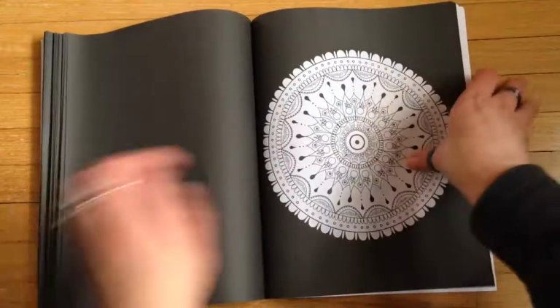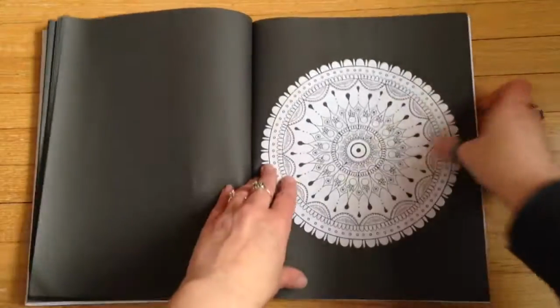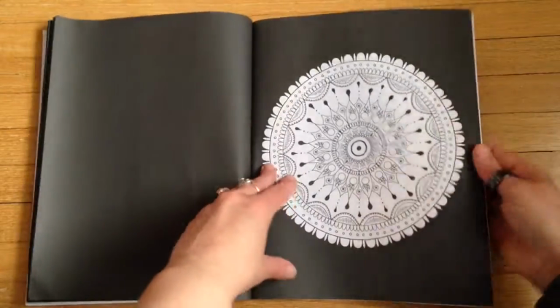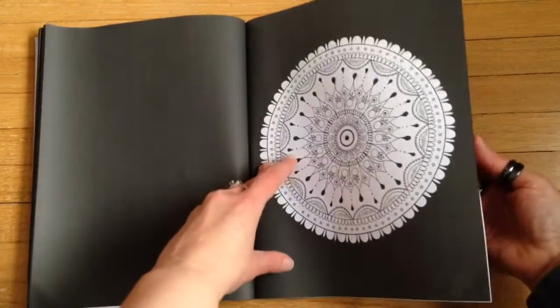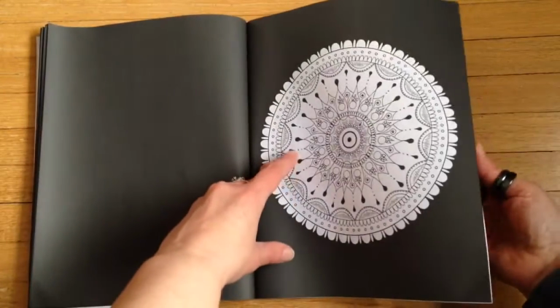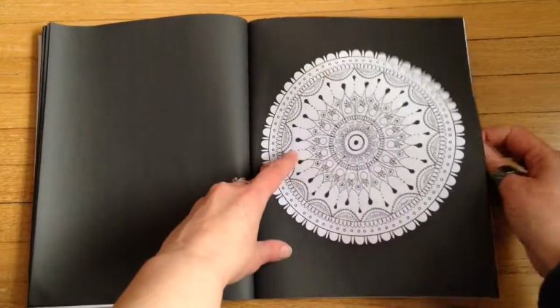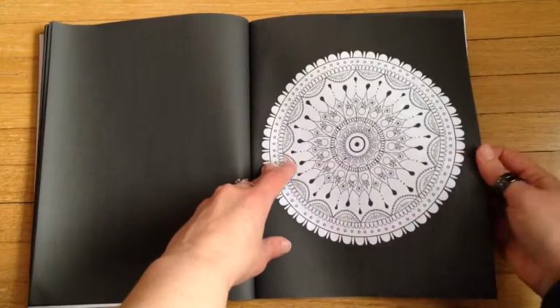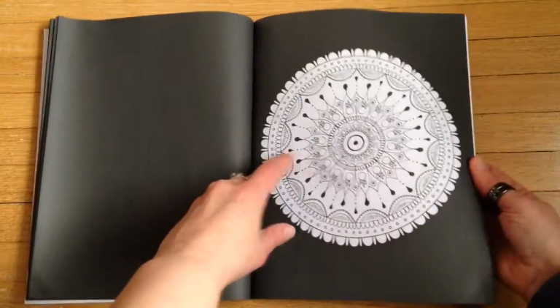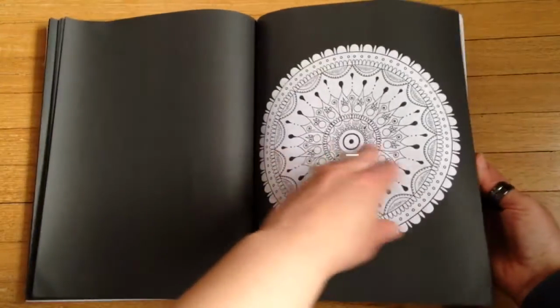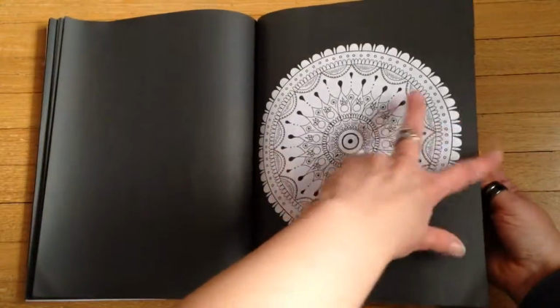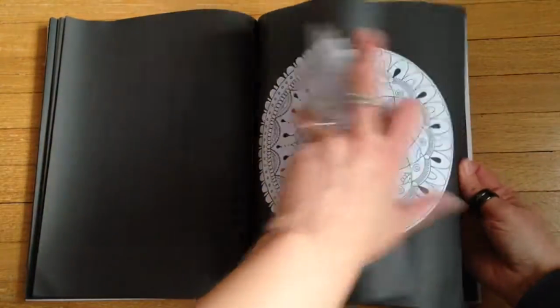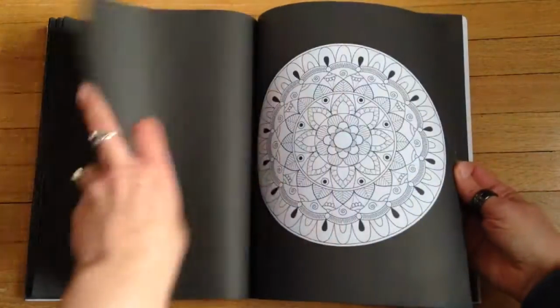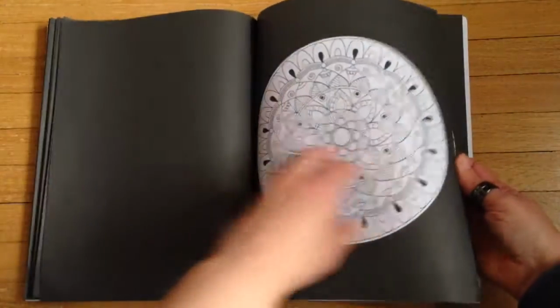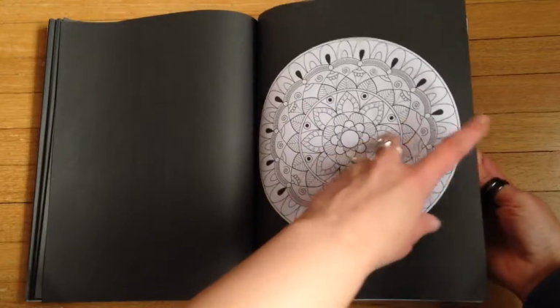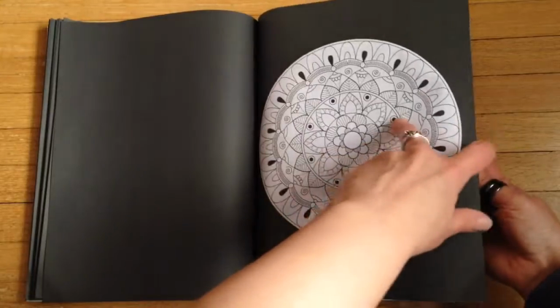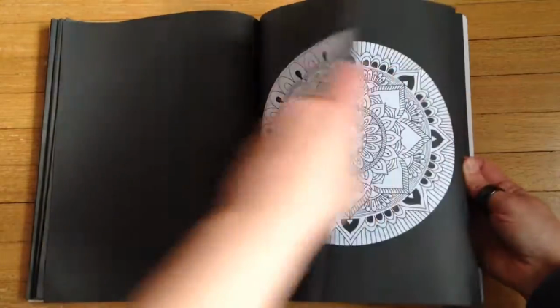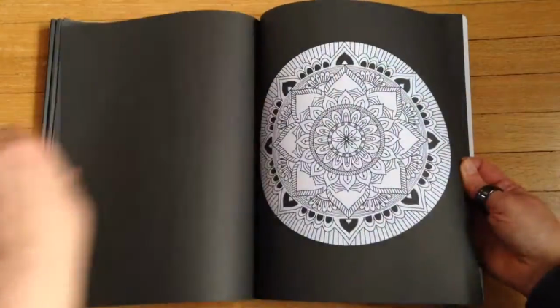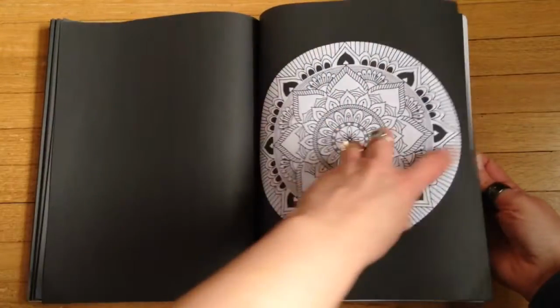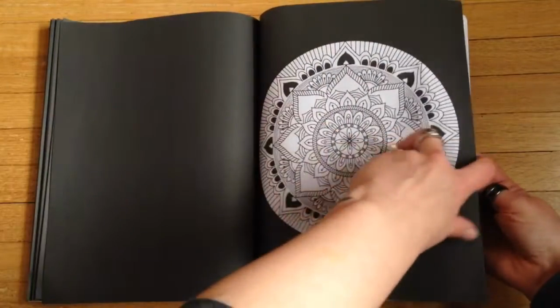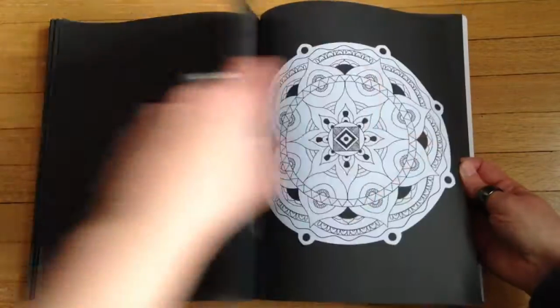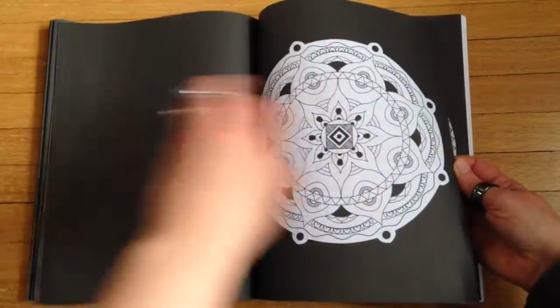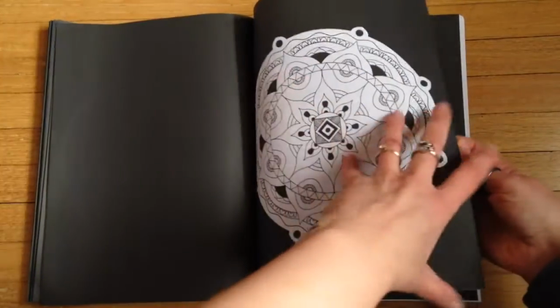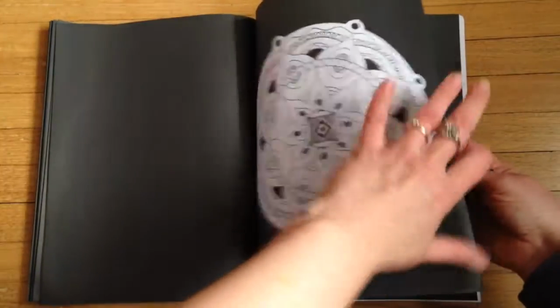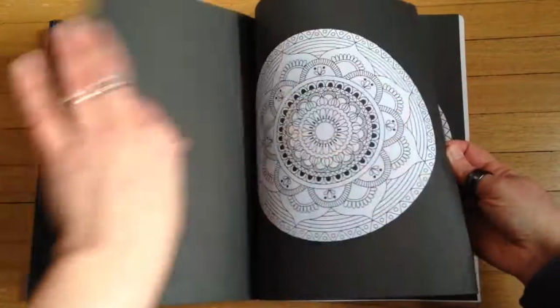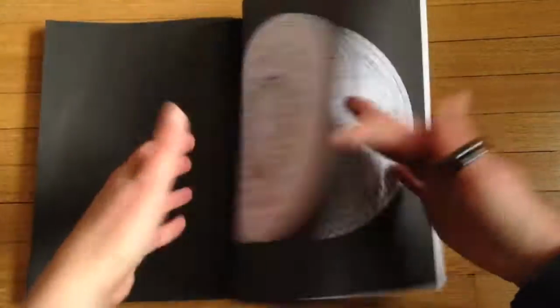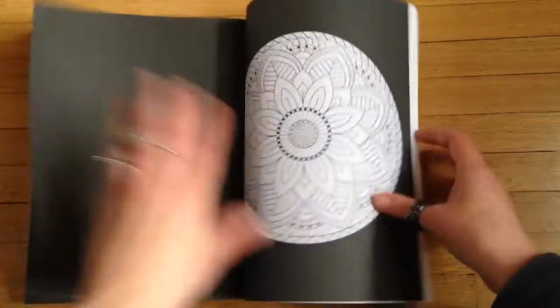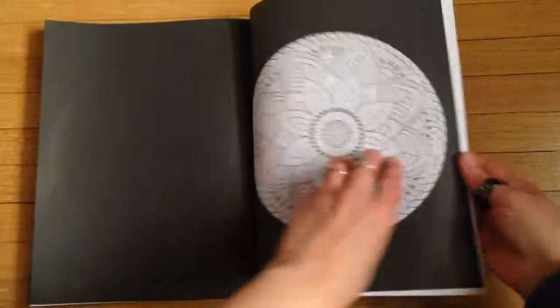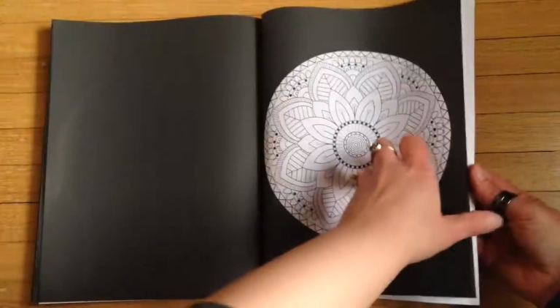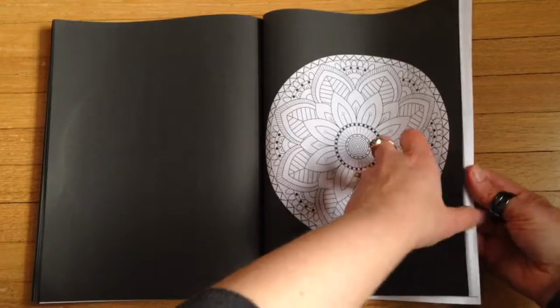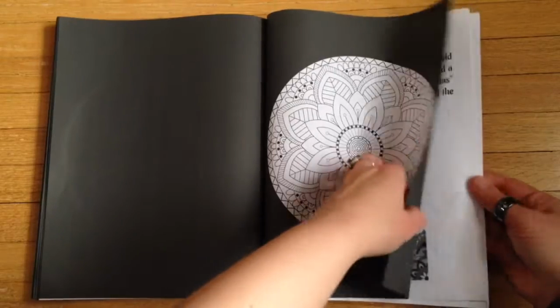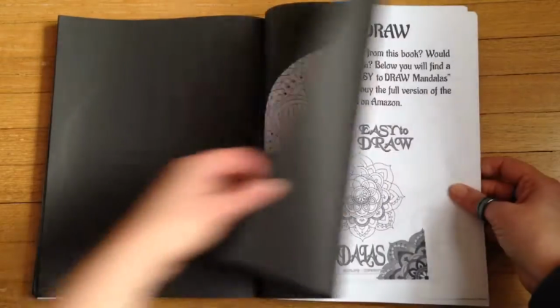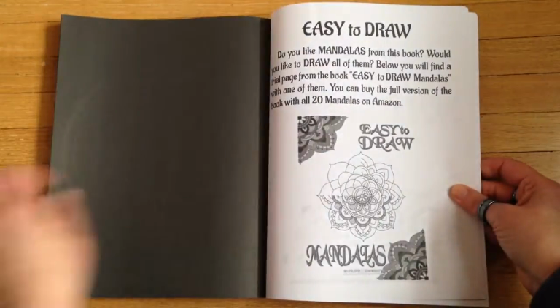The second part of the book repeats all the mandalas, so I'm not going to page through each one — except they're all on a black background. Same mandalas, black background.